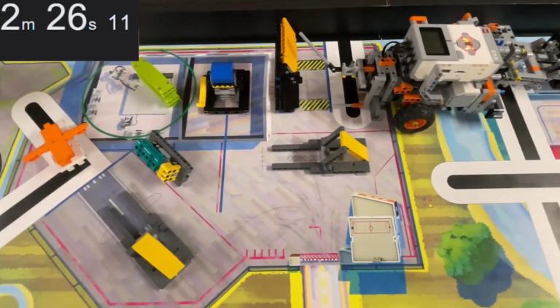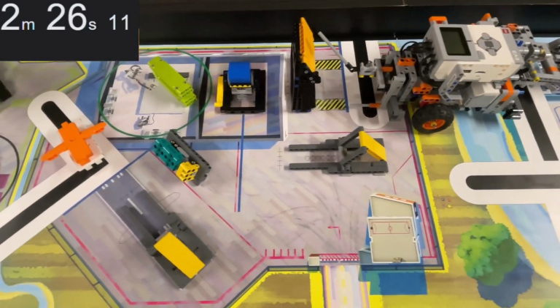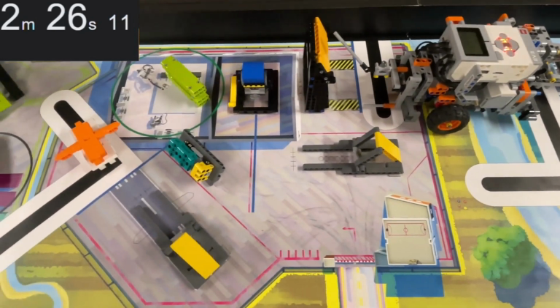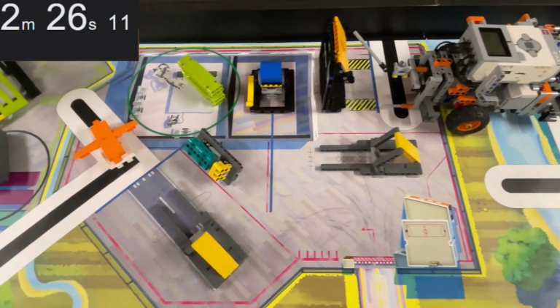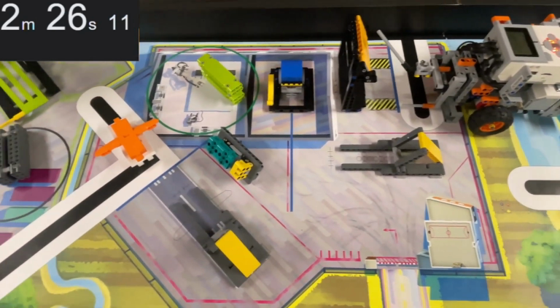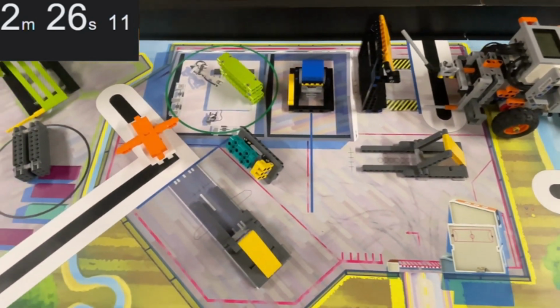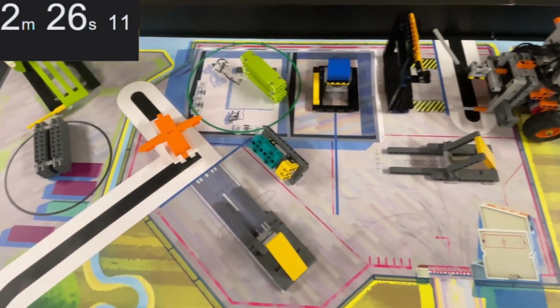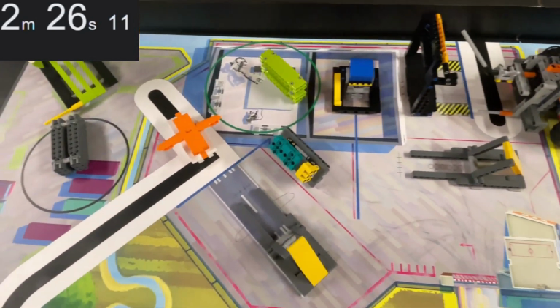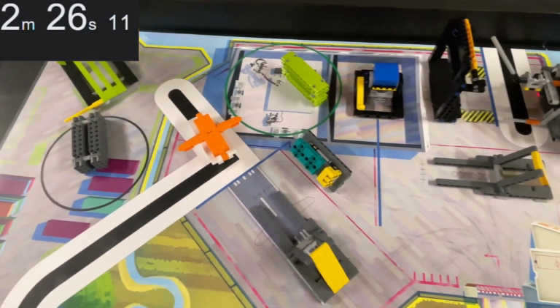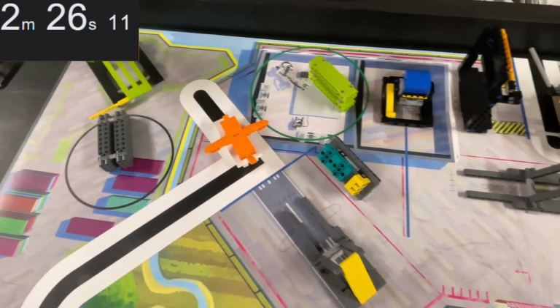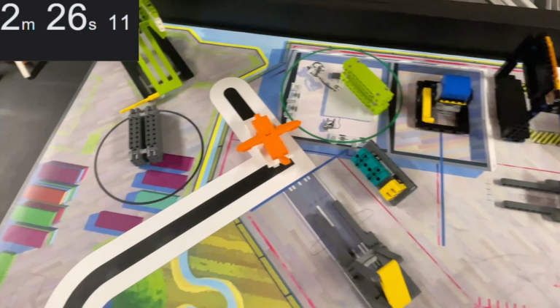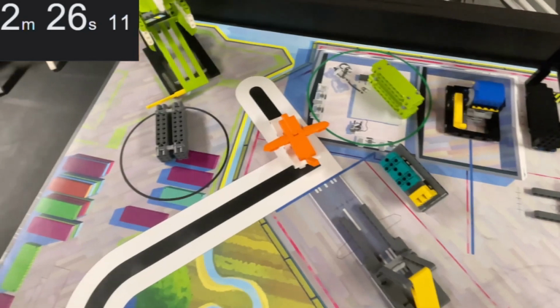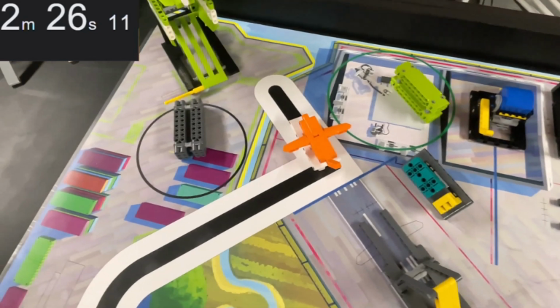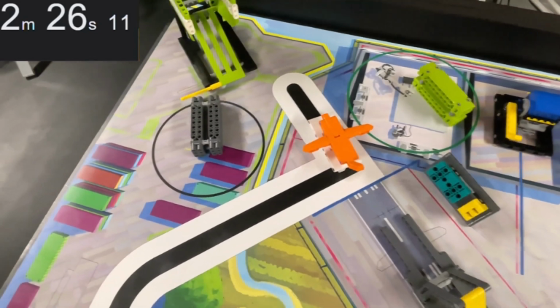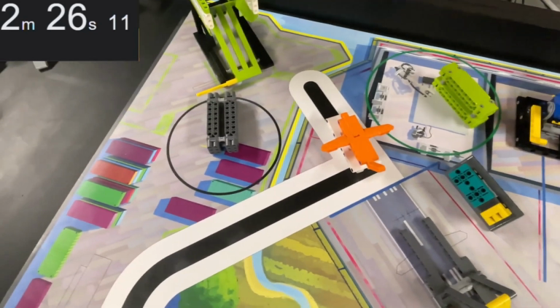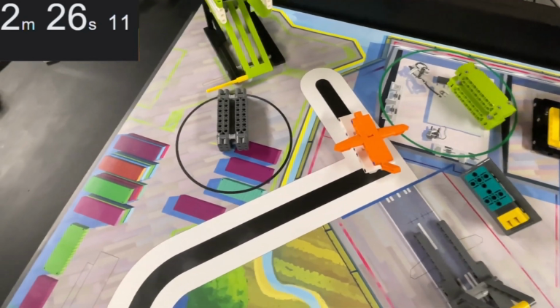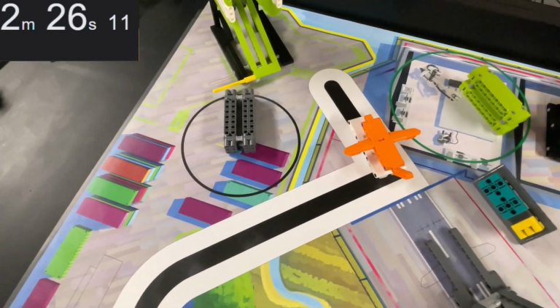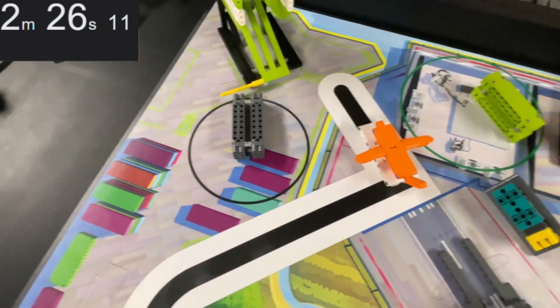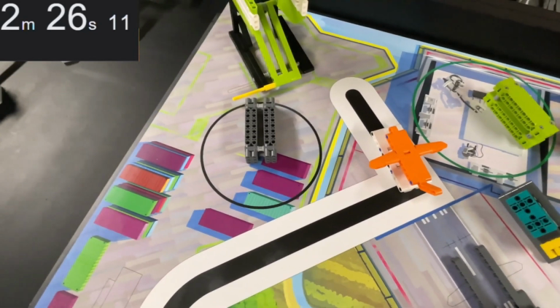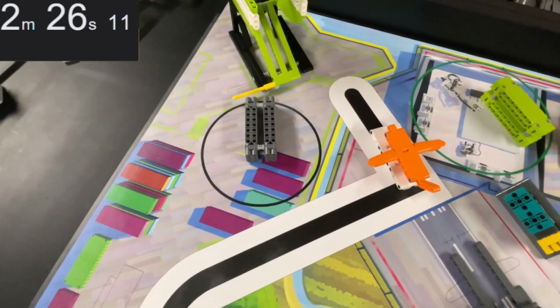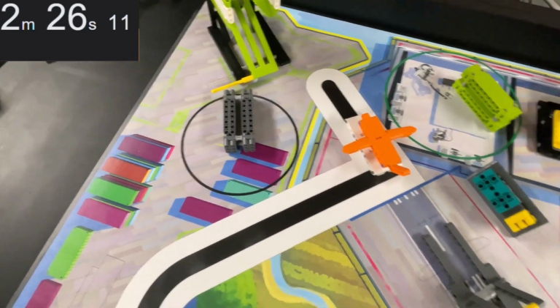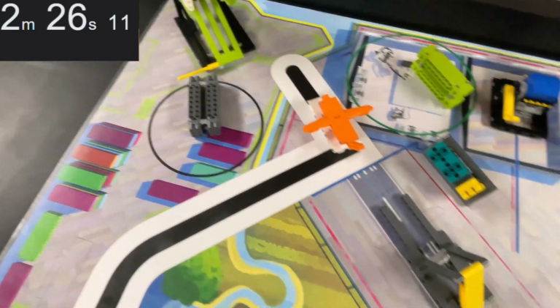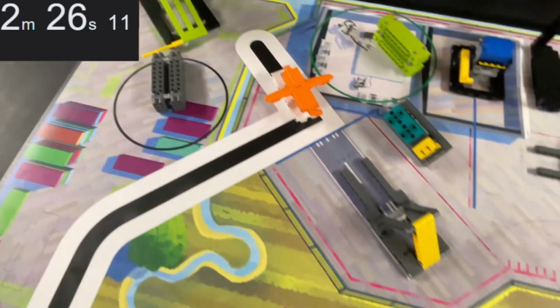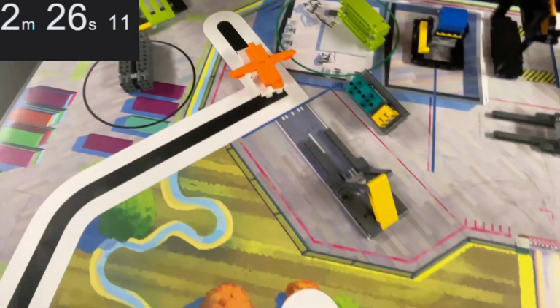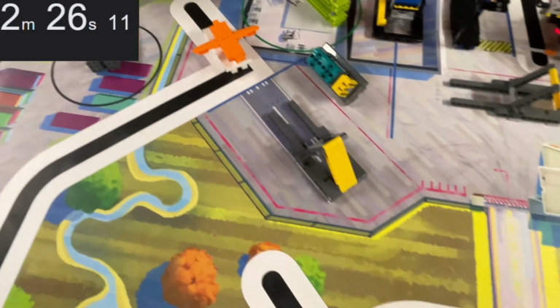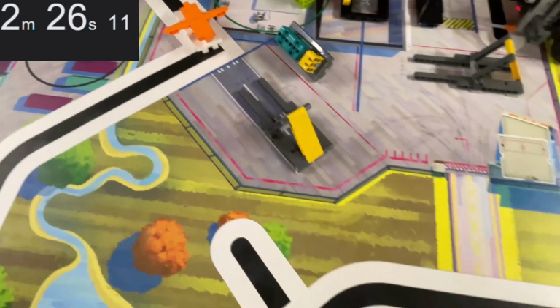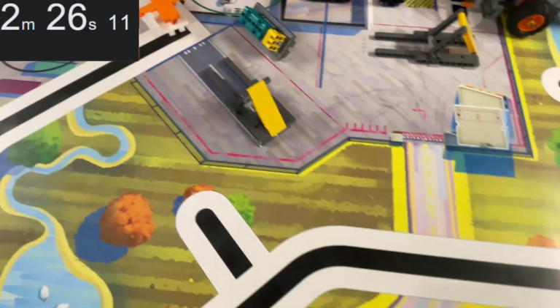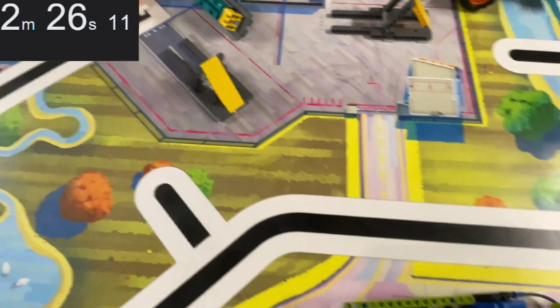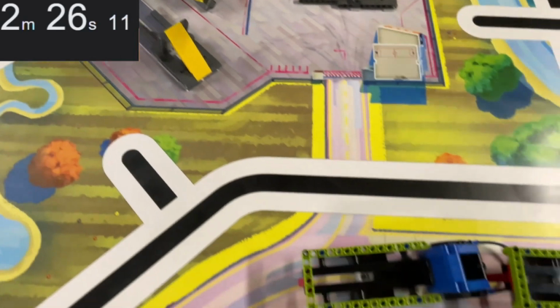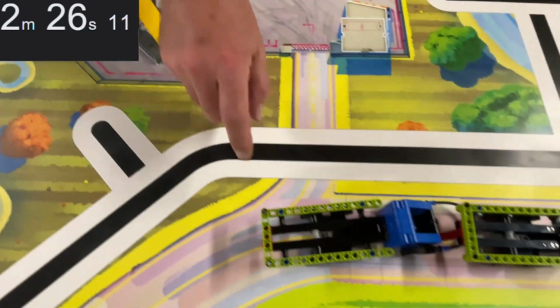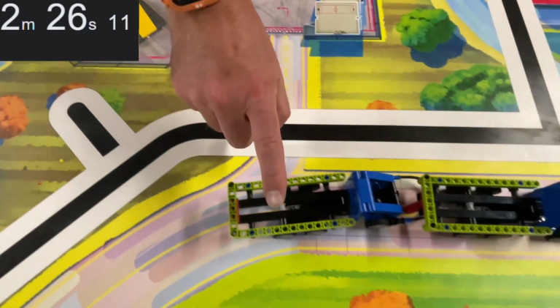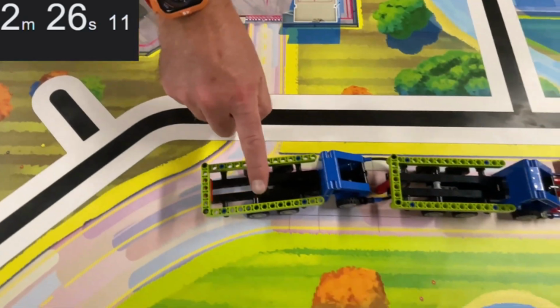That's 600 points from the missions plus 20 points inspection bonus and 50 from the precision tokens for a total of 670 points.